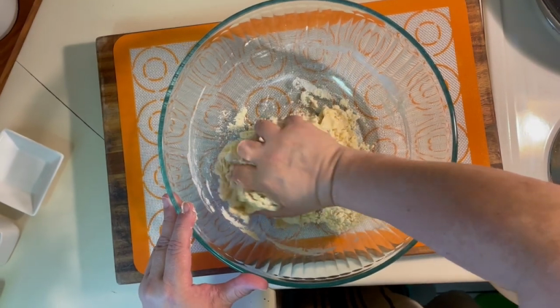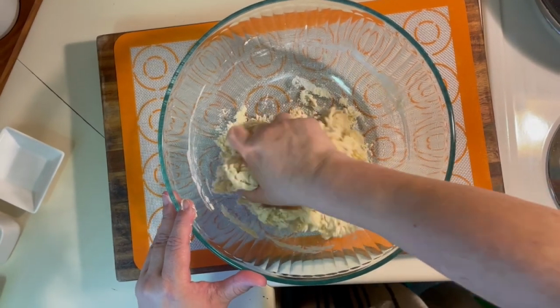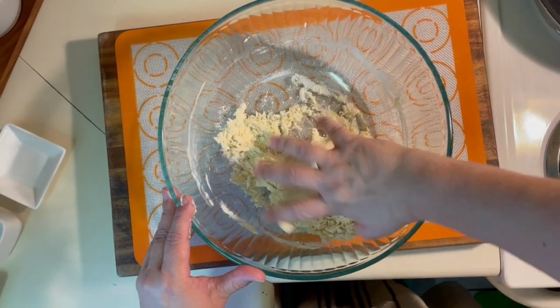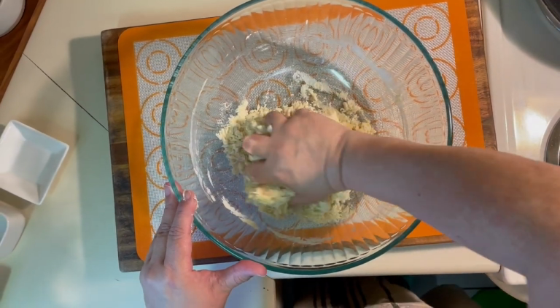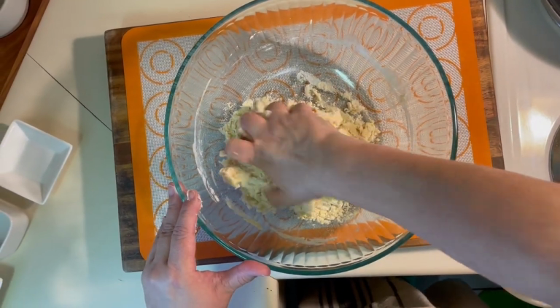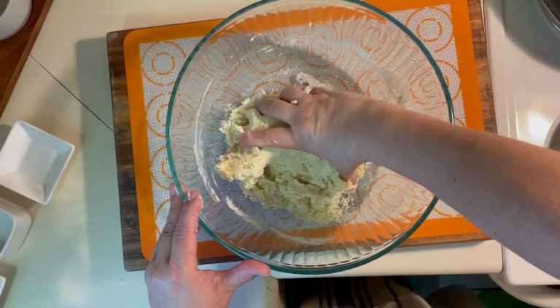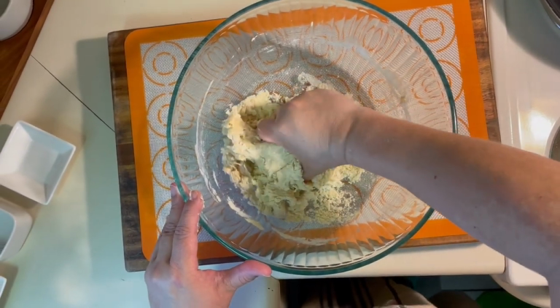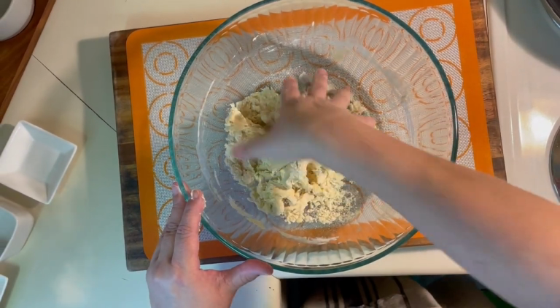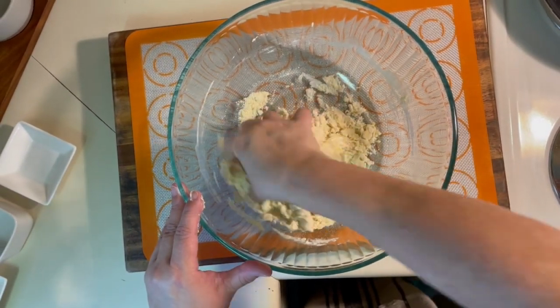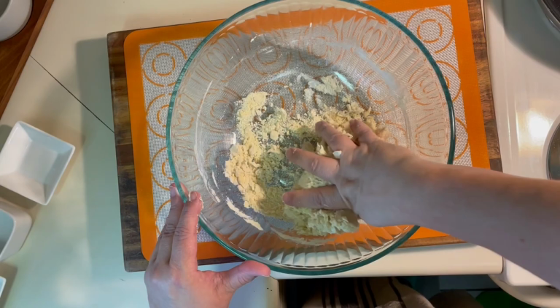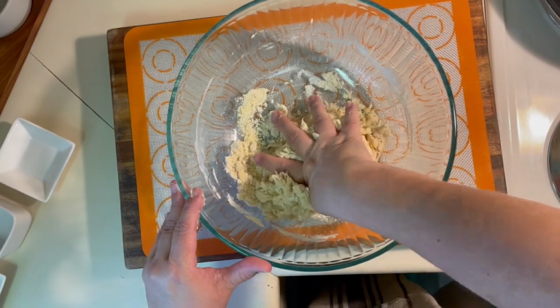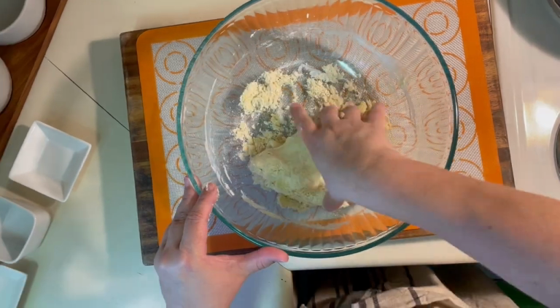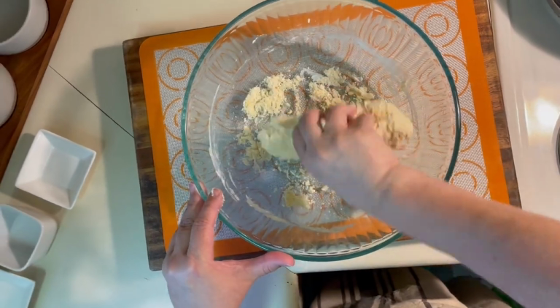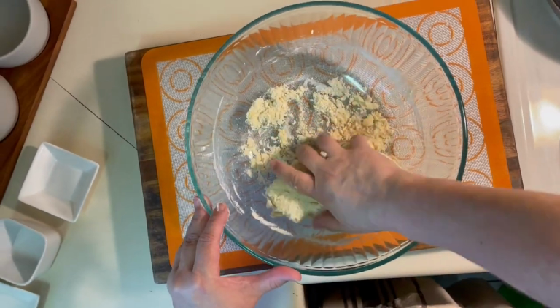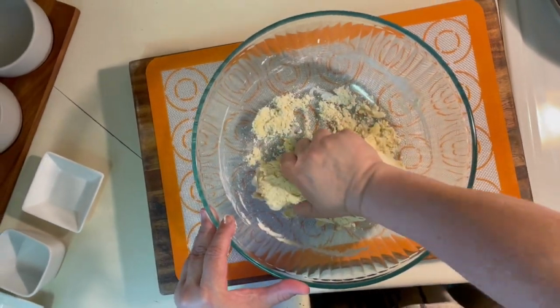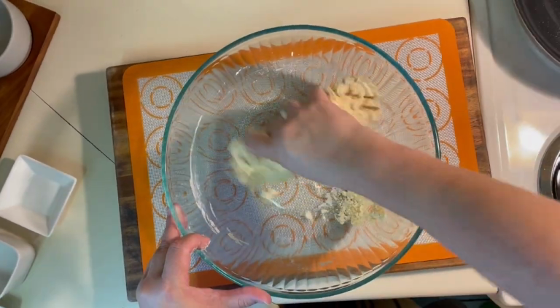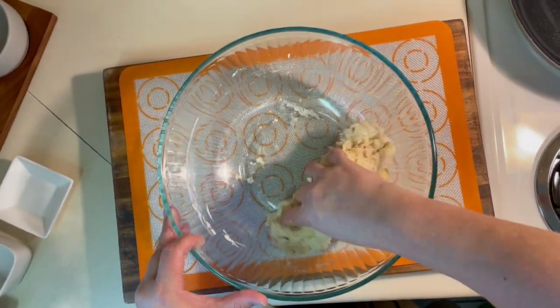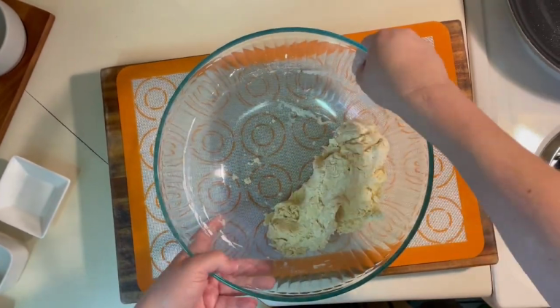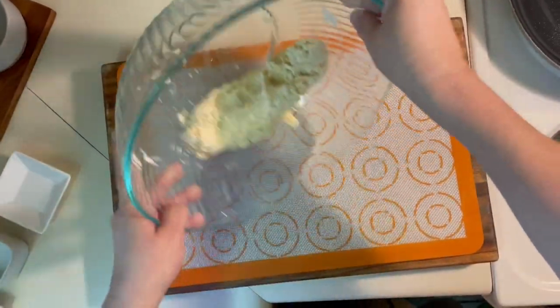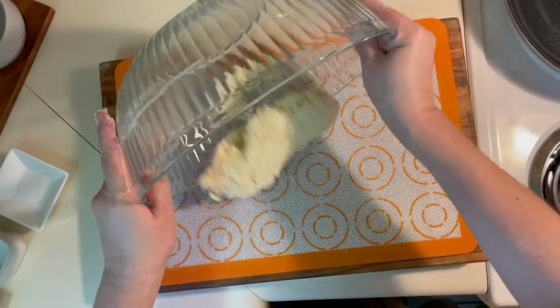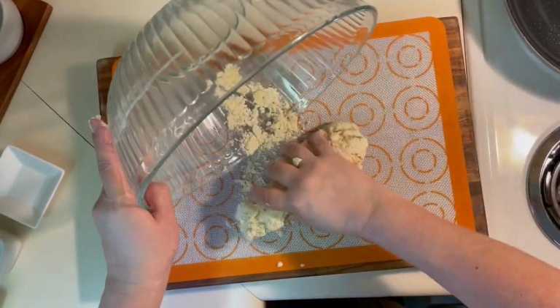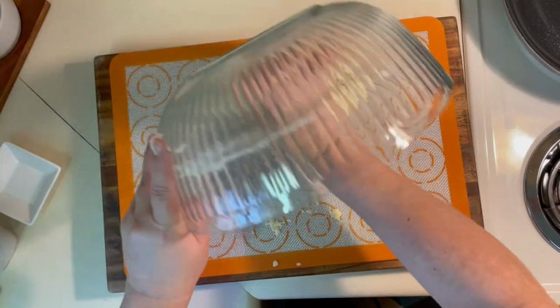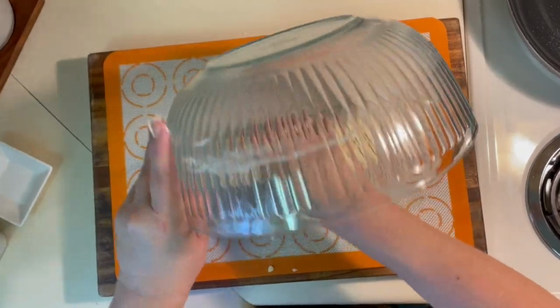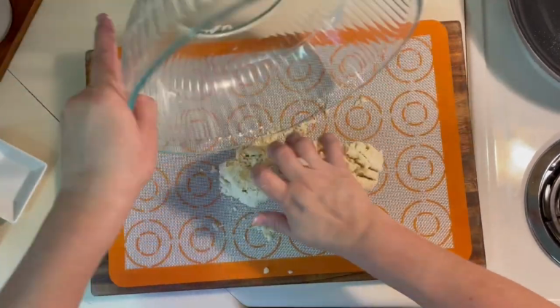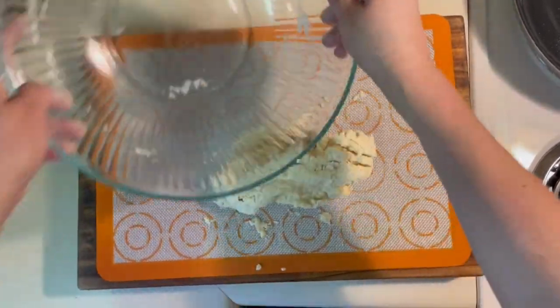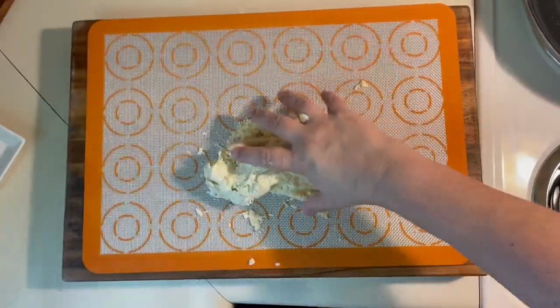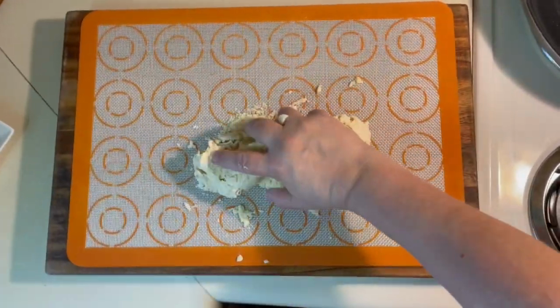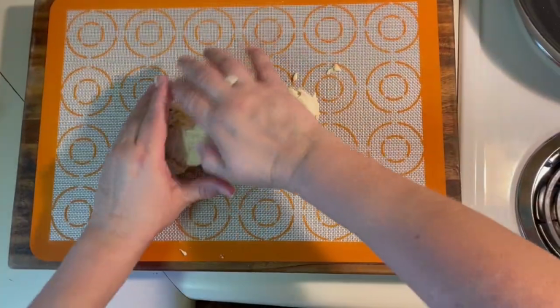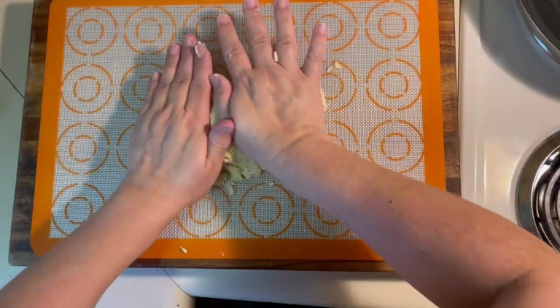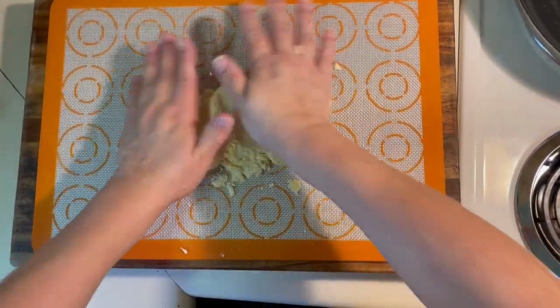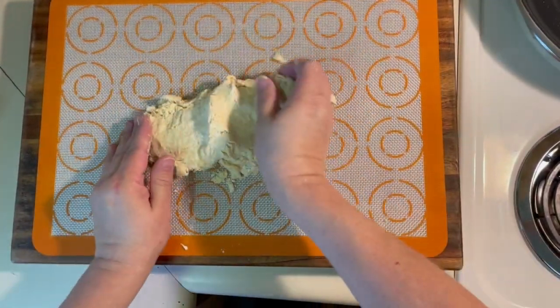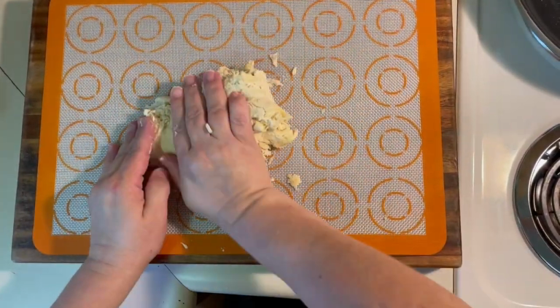Now that your dough is coming together, this is where you're going to transfer it onto a lightly floured surface, or you can use a silpat mat like I did, and then you're going to have to knead the dough until smooth and elastic. That's going to take about five minutes.